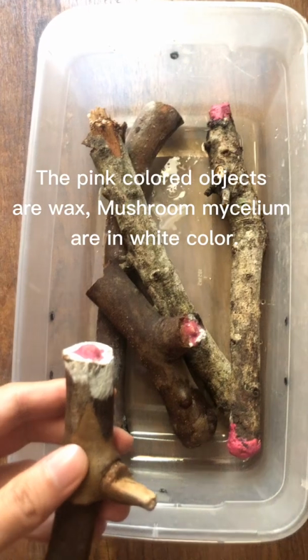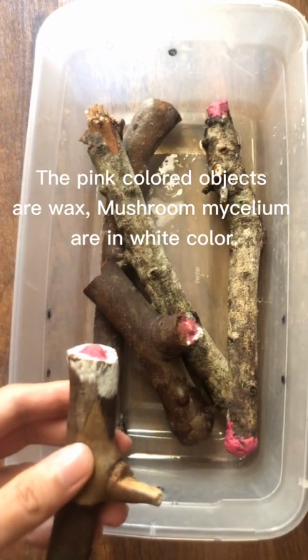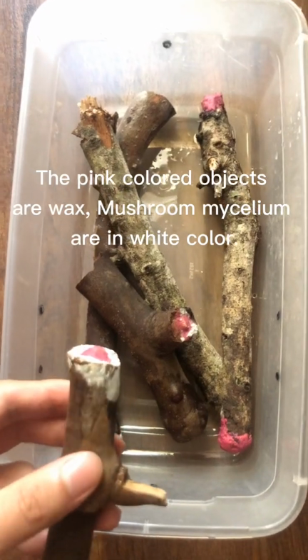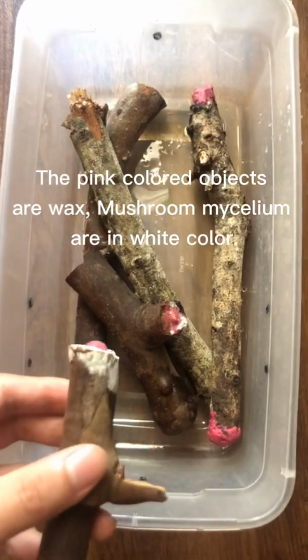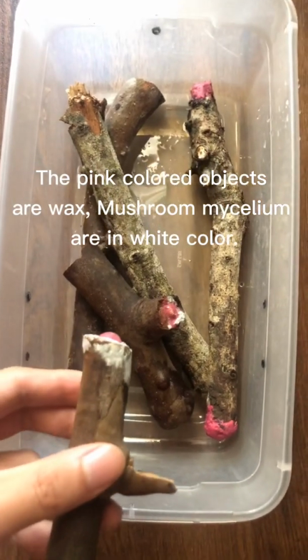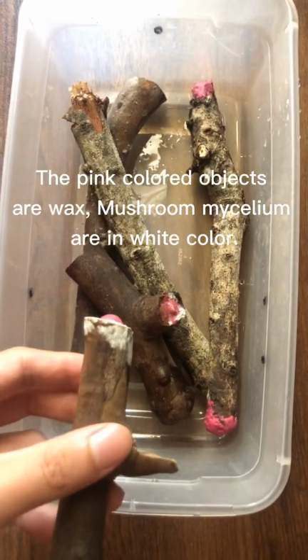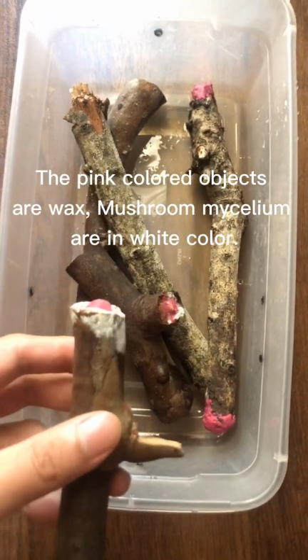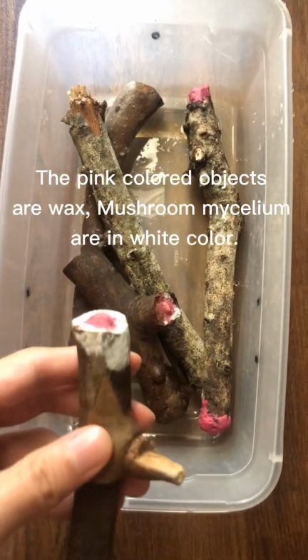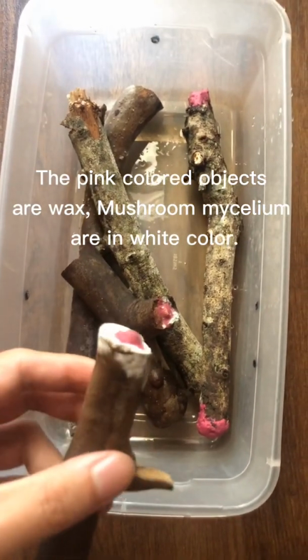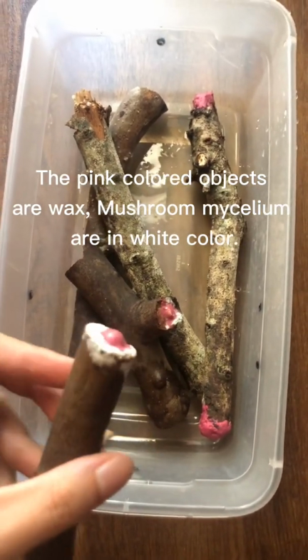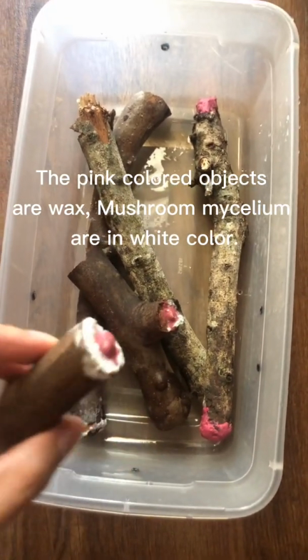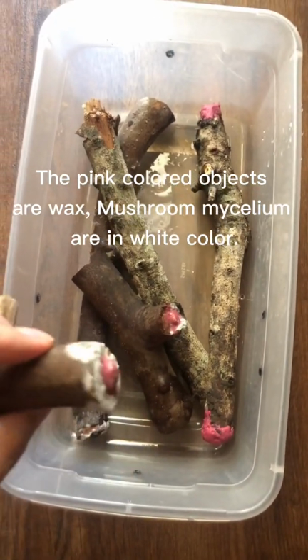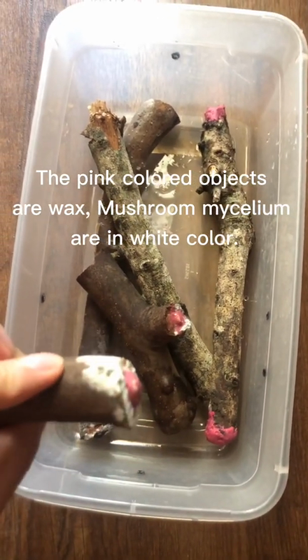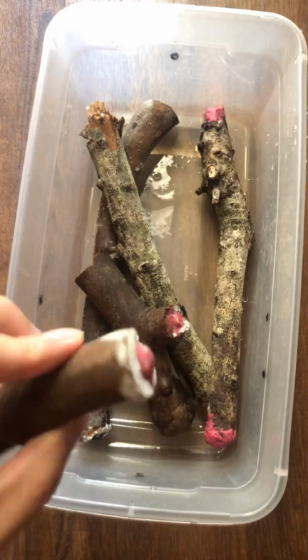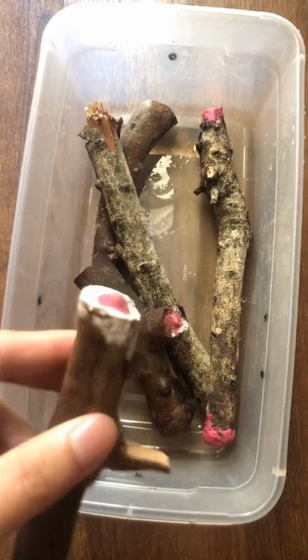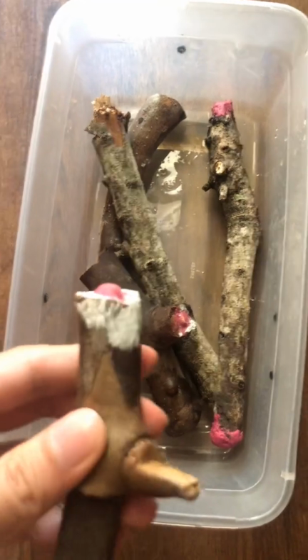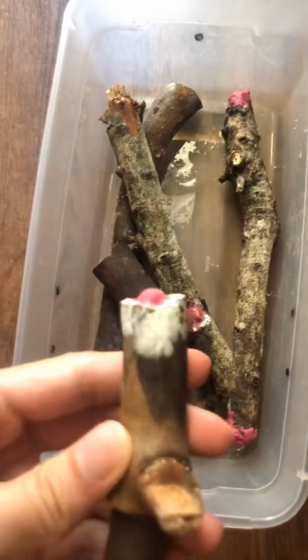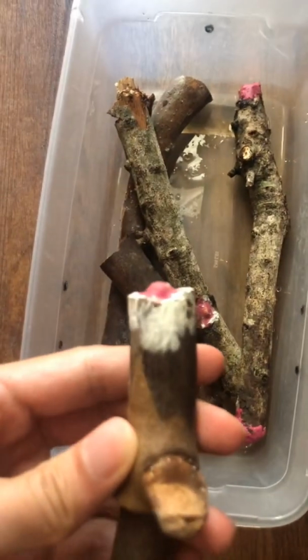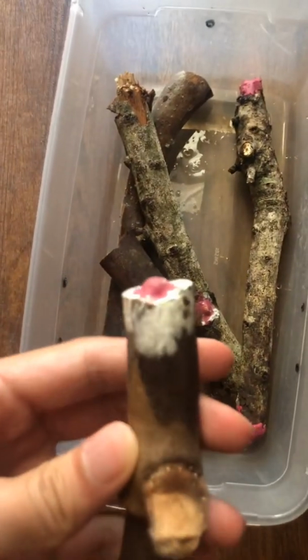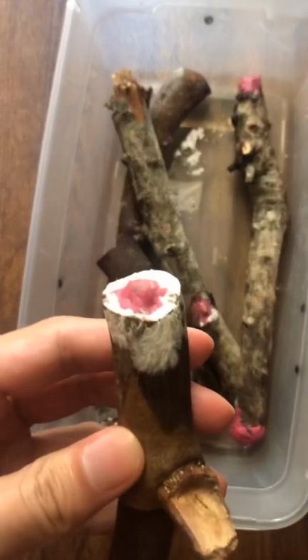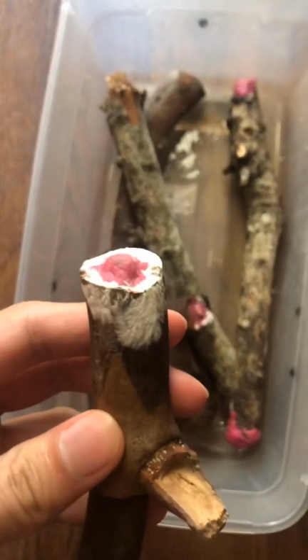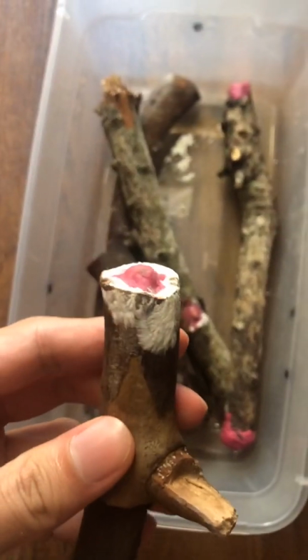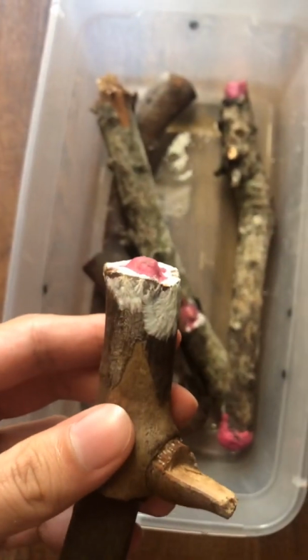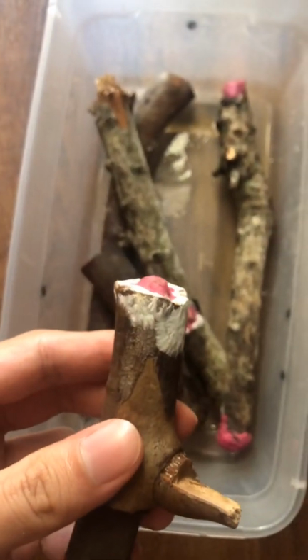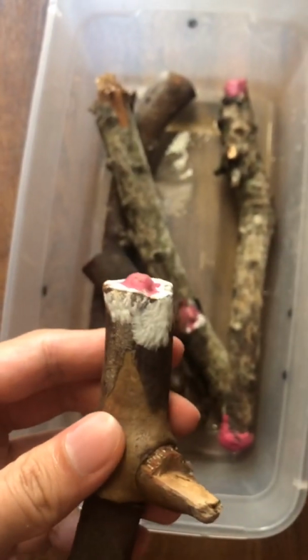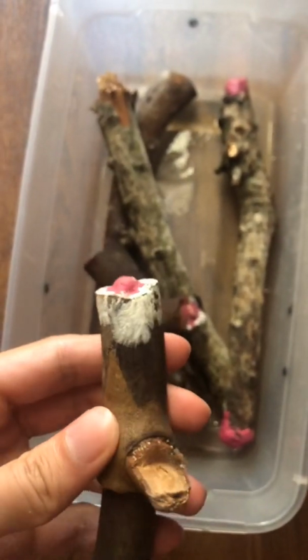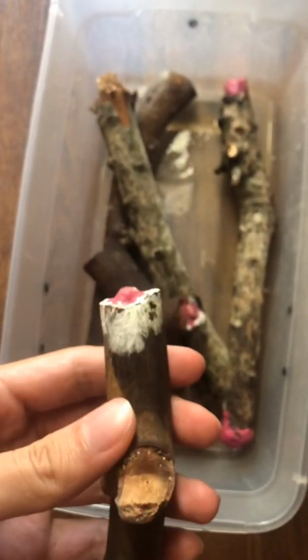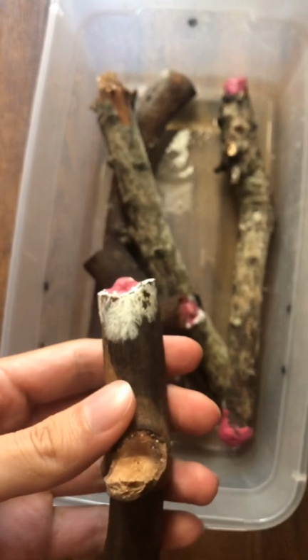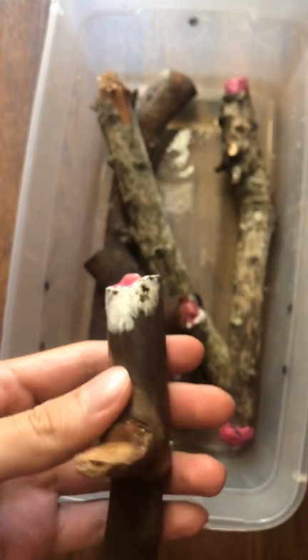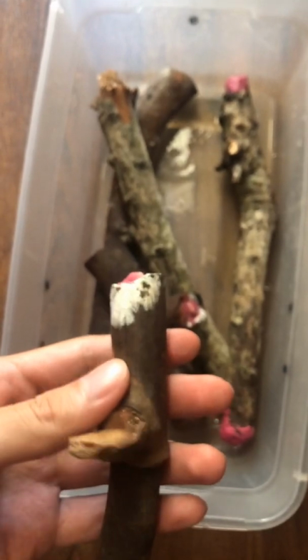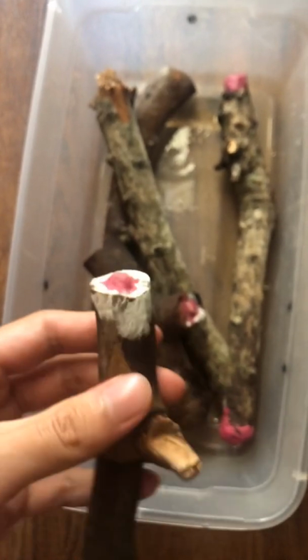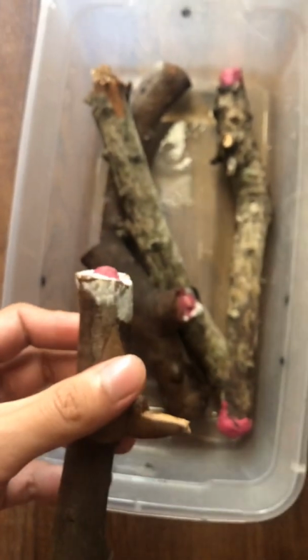Here's my bioluminescence mushroom, and some of them are growing very well. You can see the mycelium is migrating out. They are actually glowing in the dark, and I decided to film them.